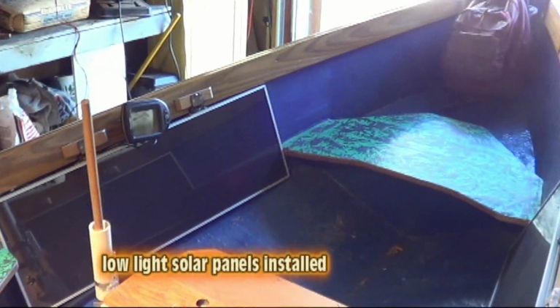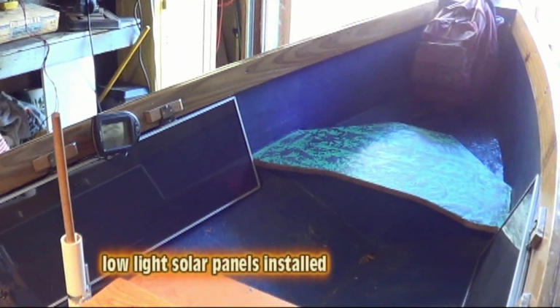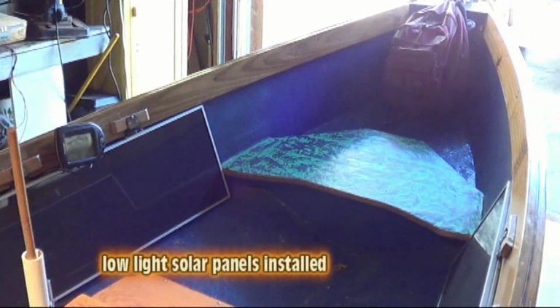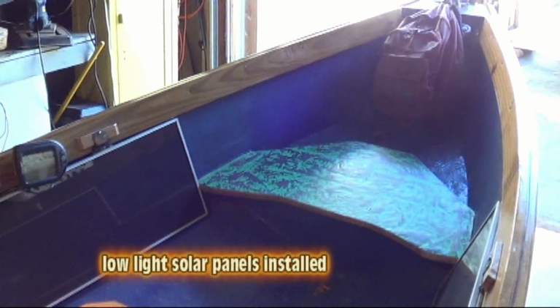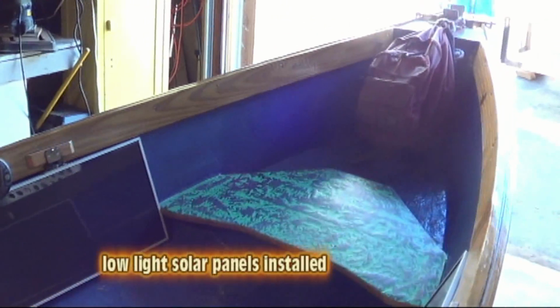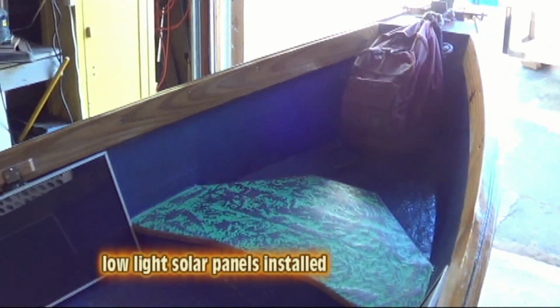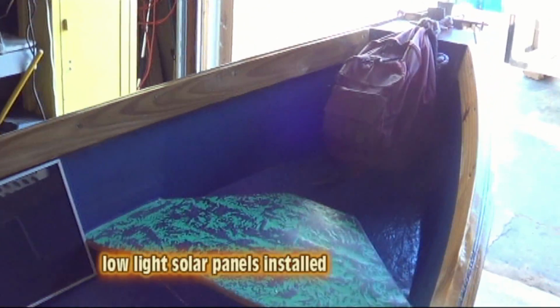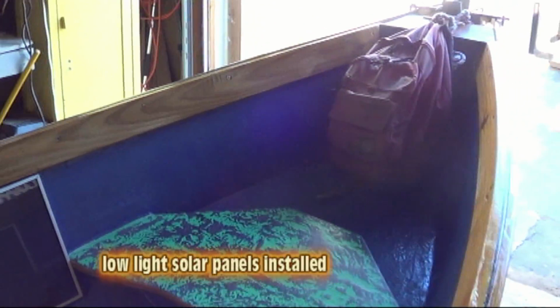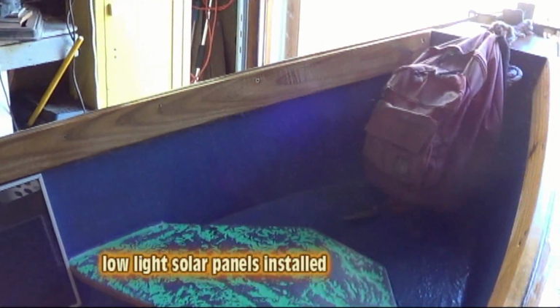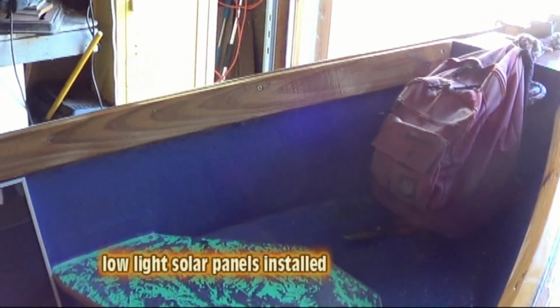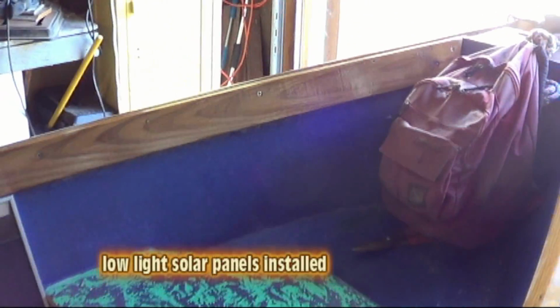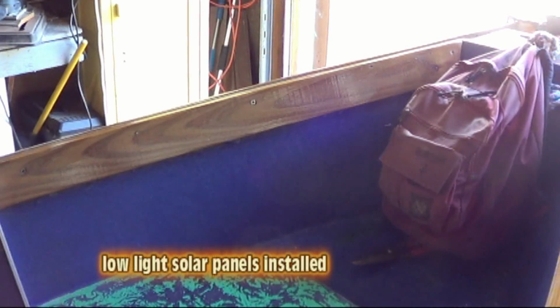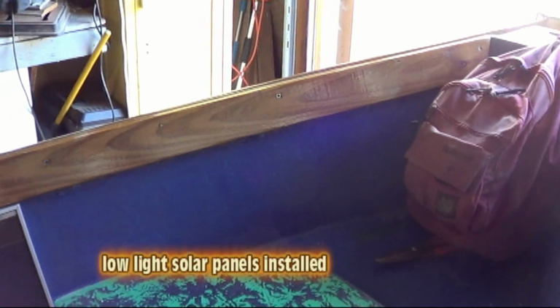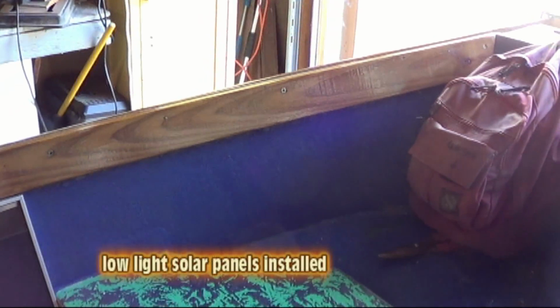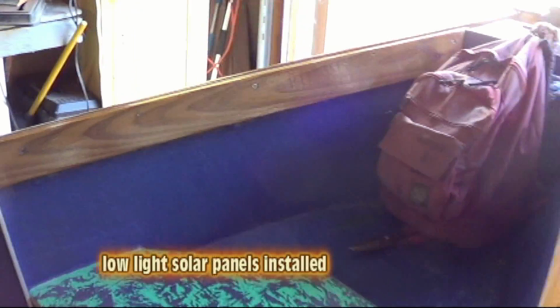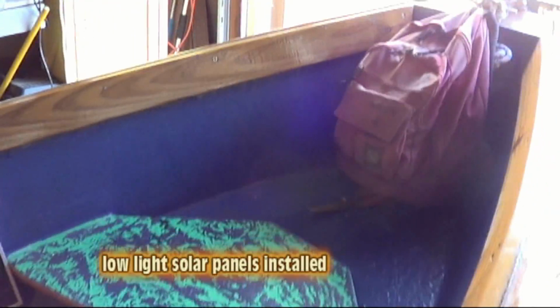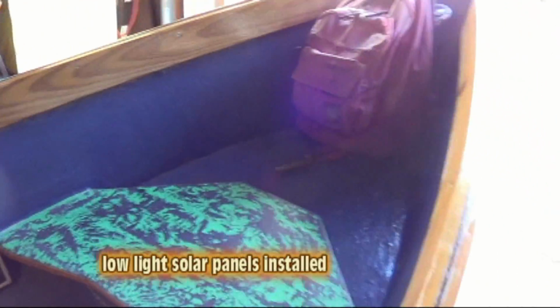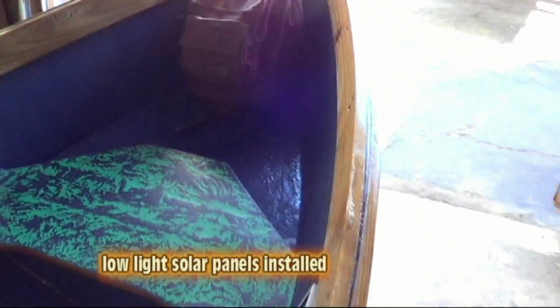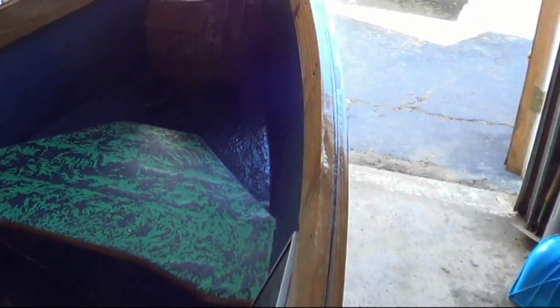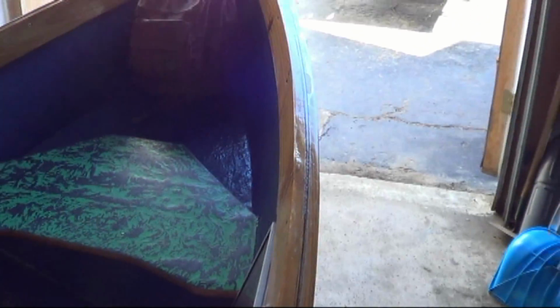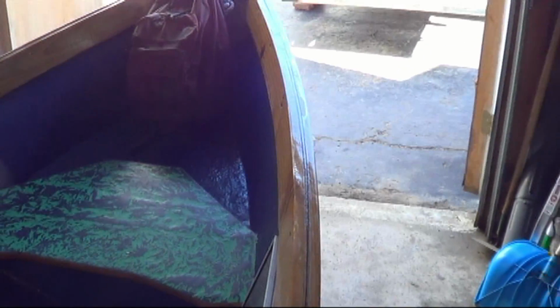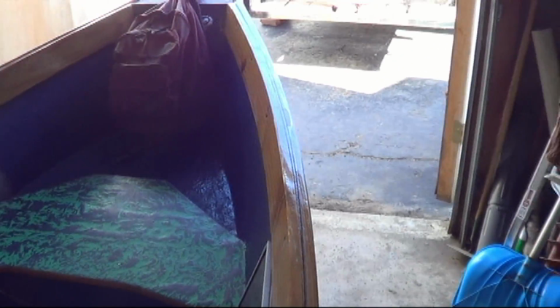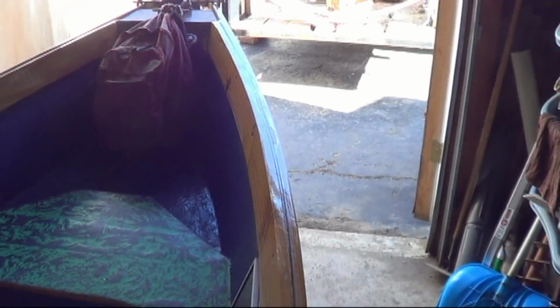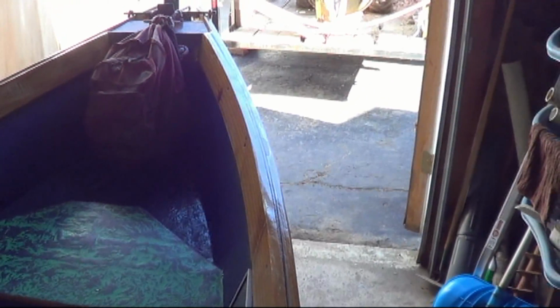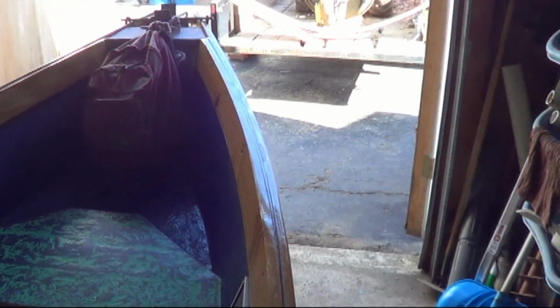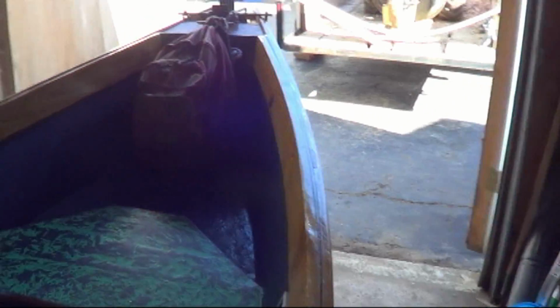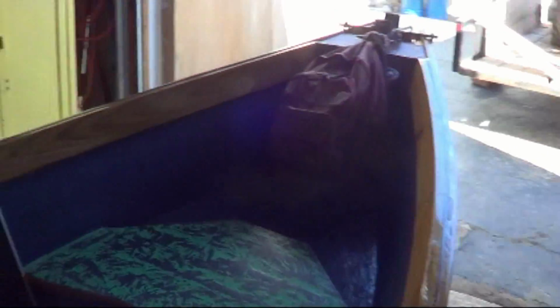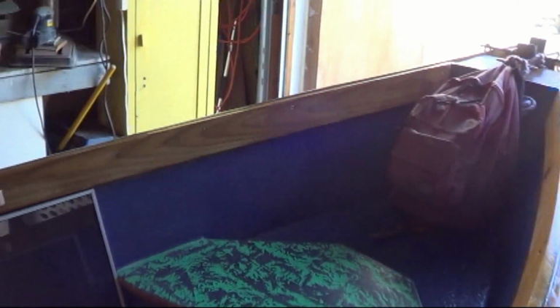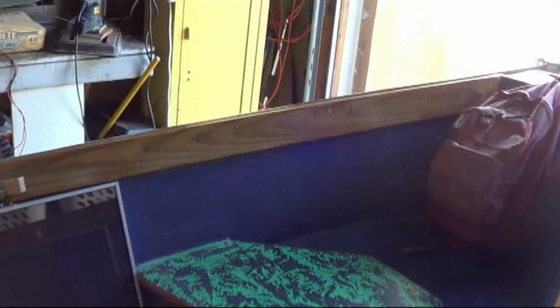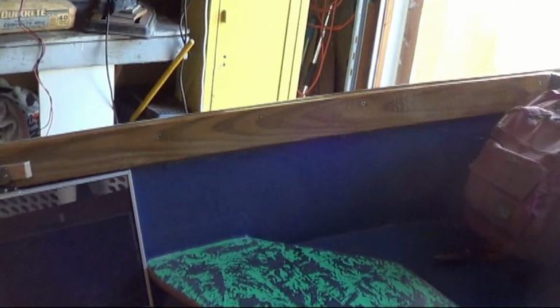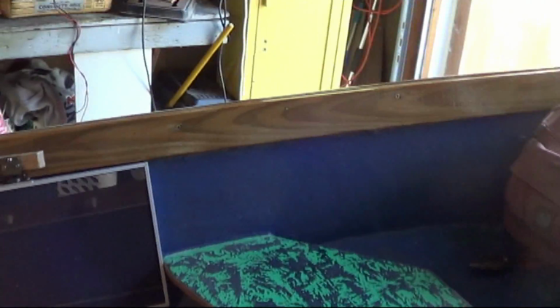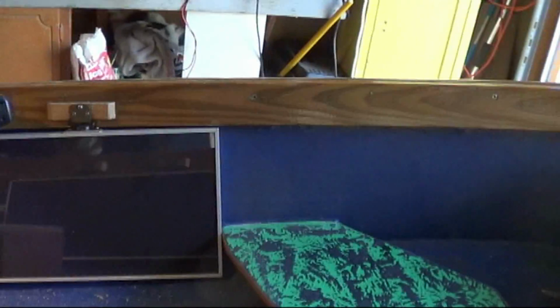We're going to be making this boat some custom solar panels, and they're going to go right there, and right there on the front gunwales going up towards the bow, just in front of these solar panels.